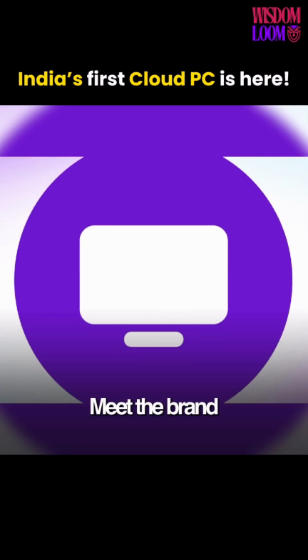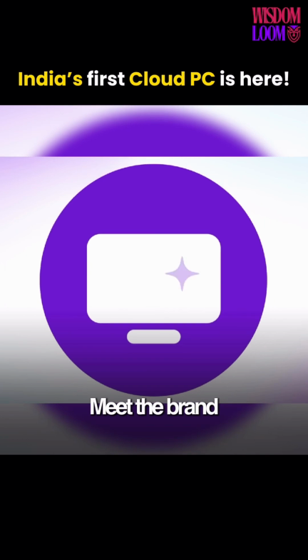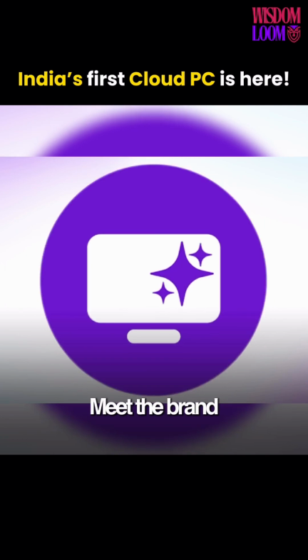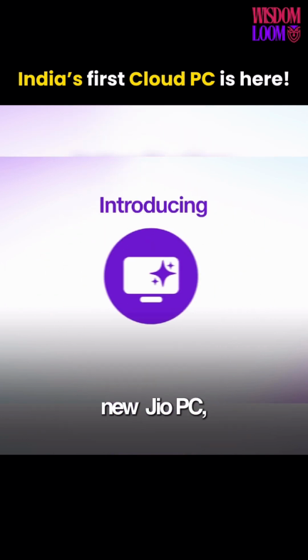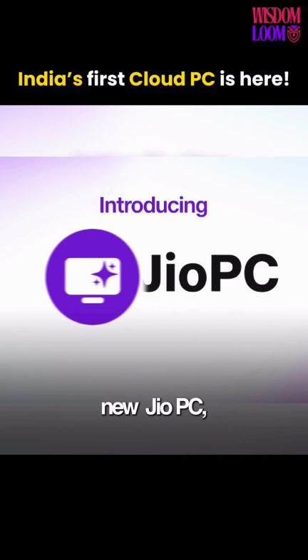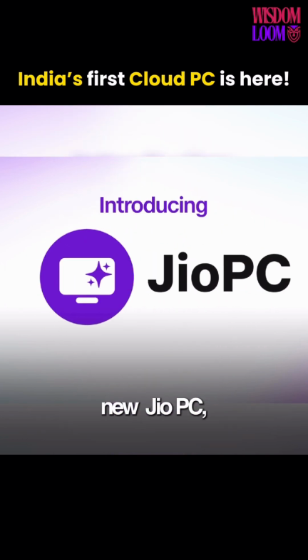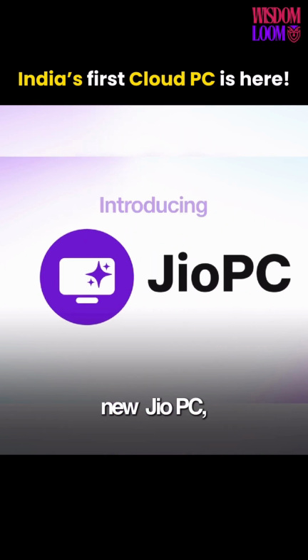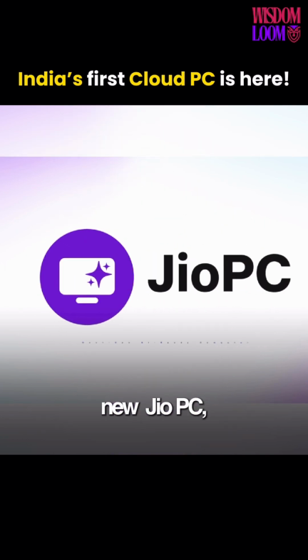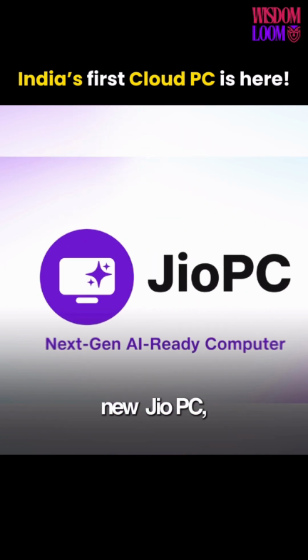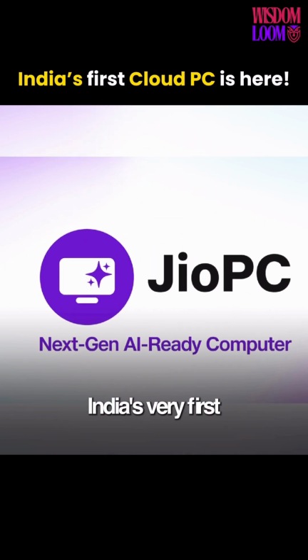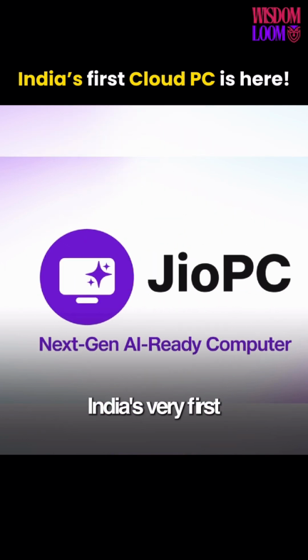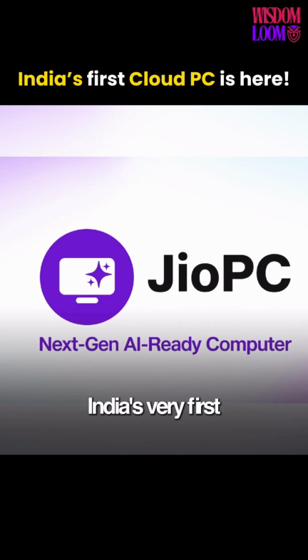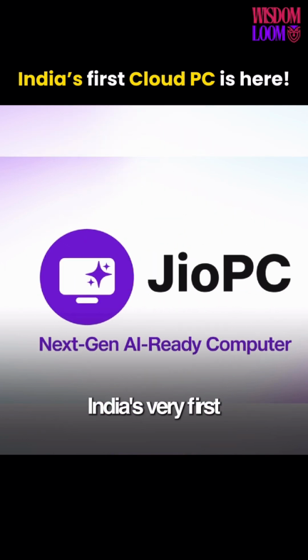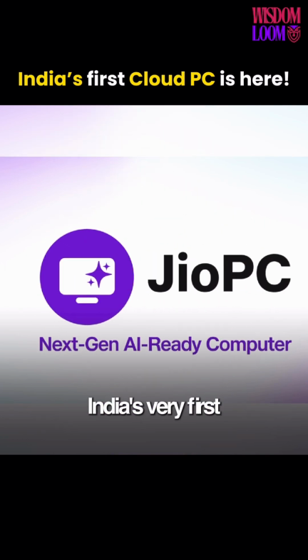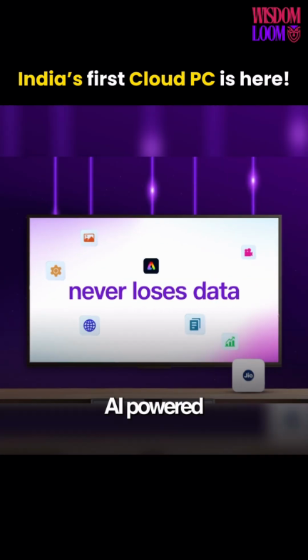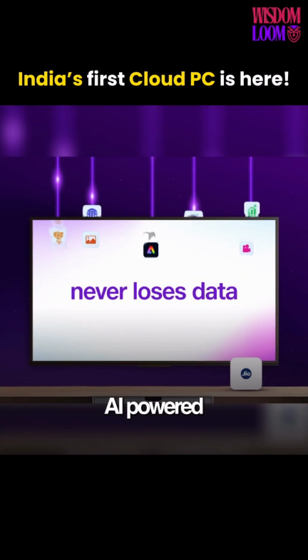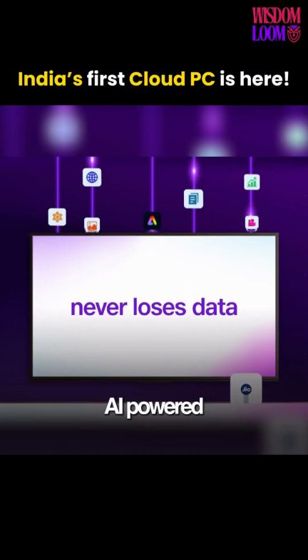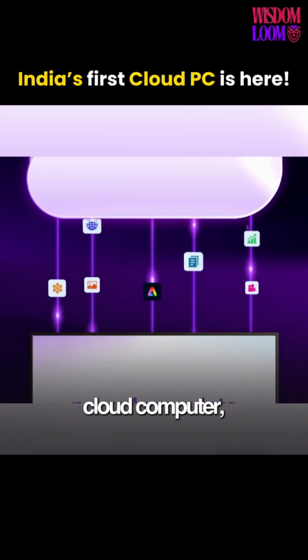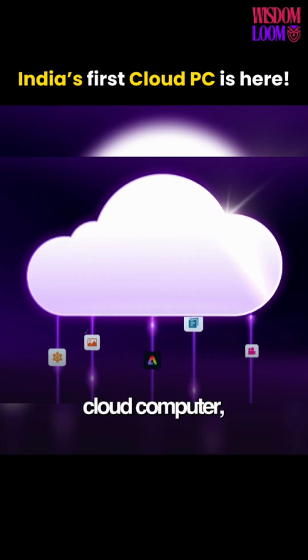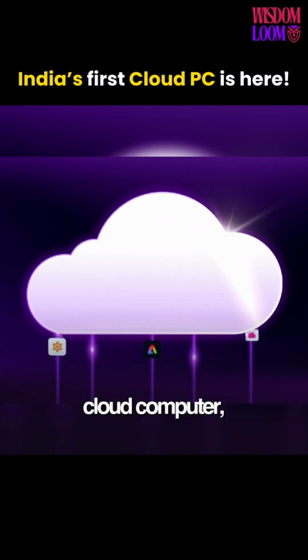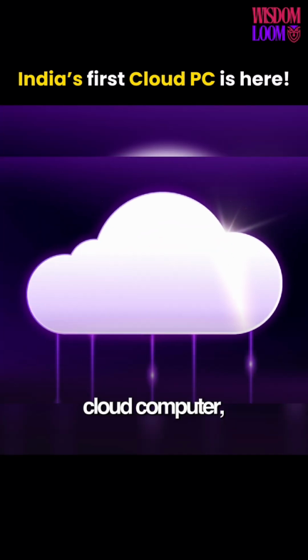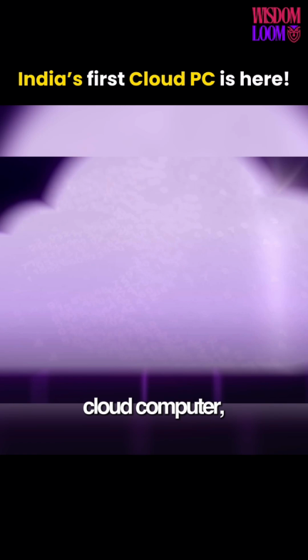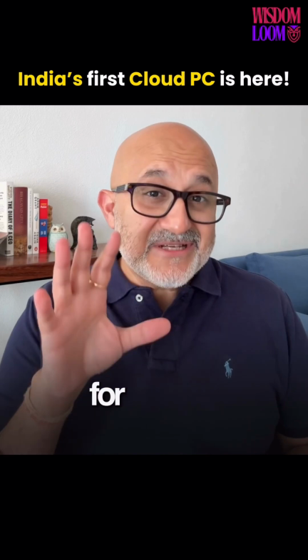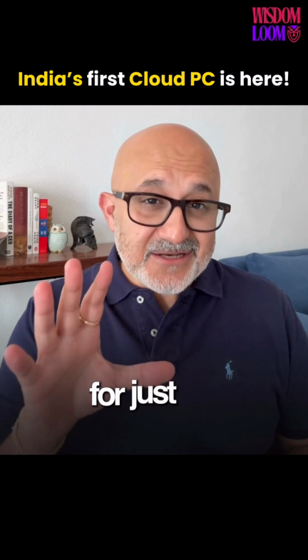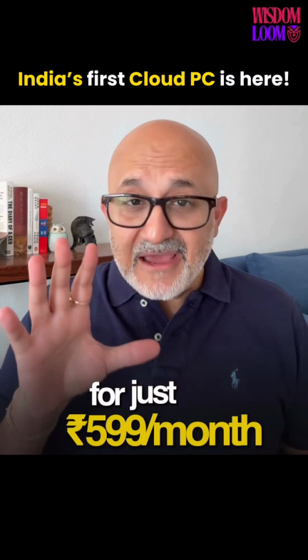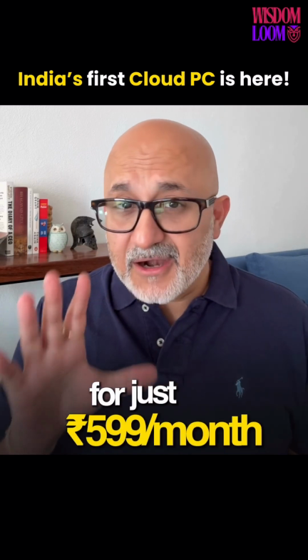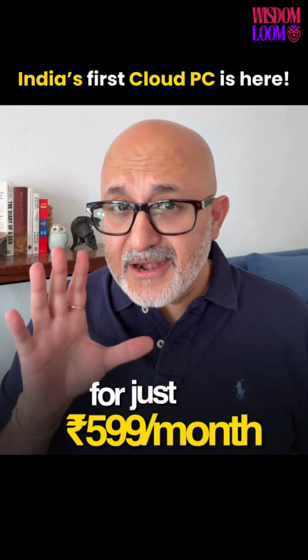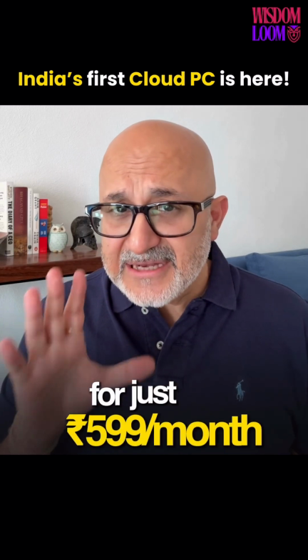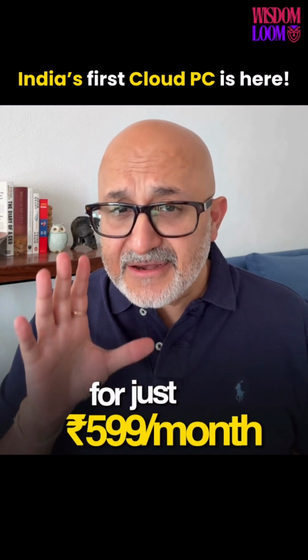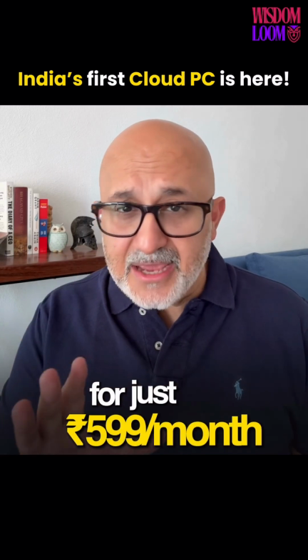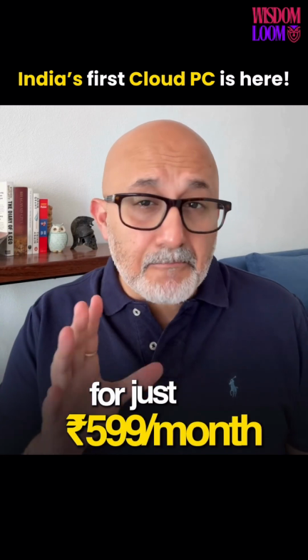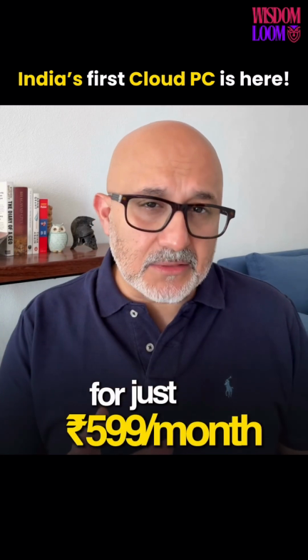Meet the brand new Jio PC — India's very first AI-powered cloud computer for just ₹599 a month.